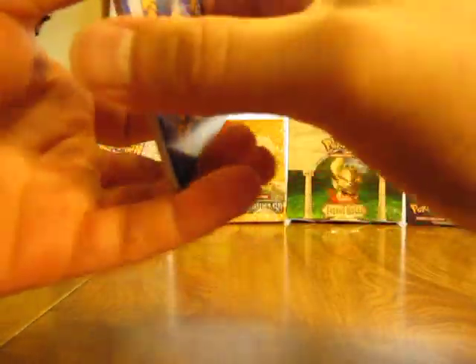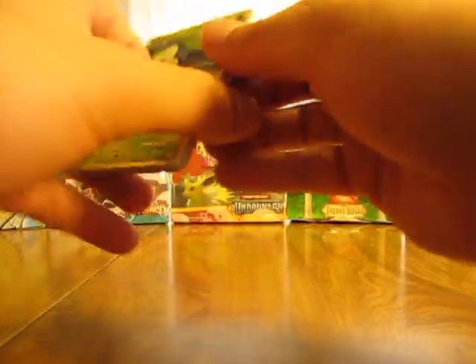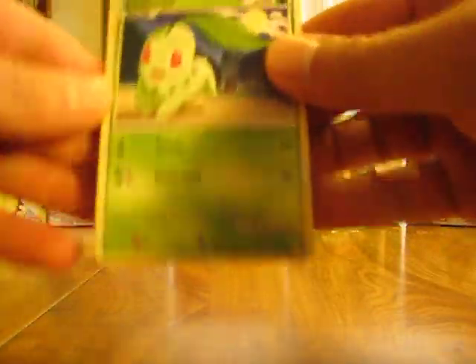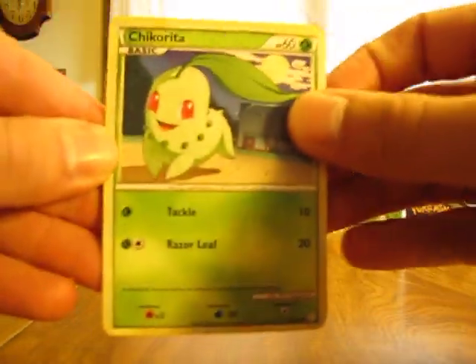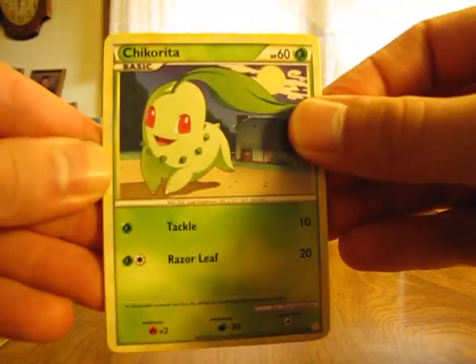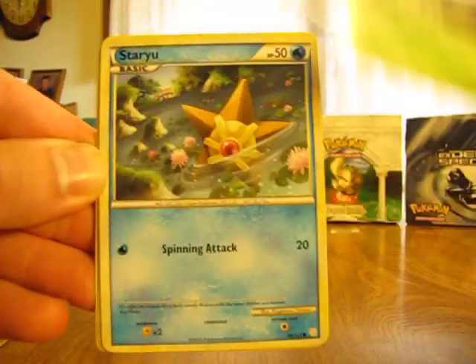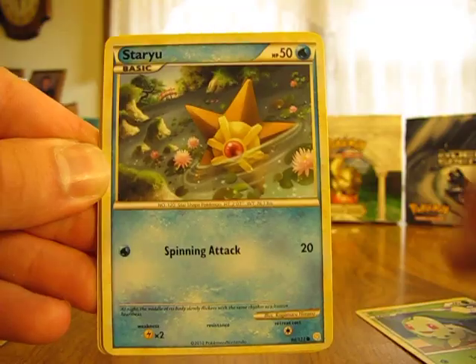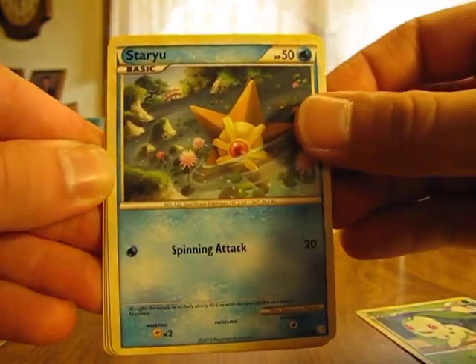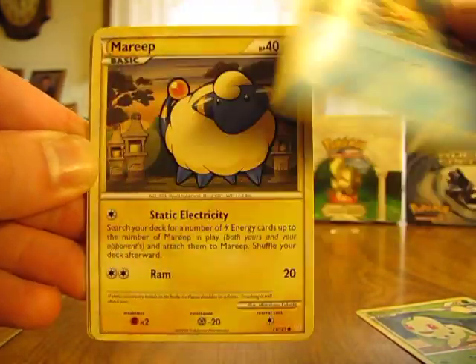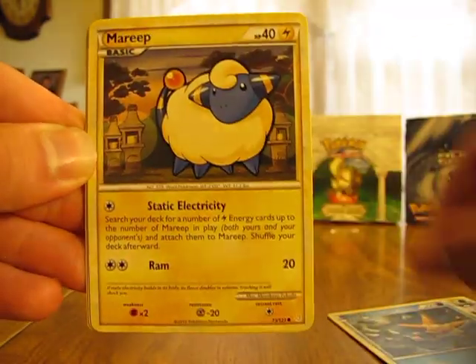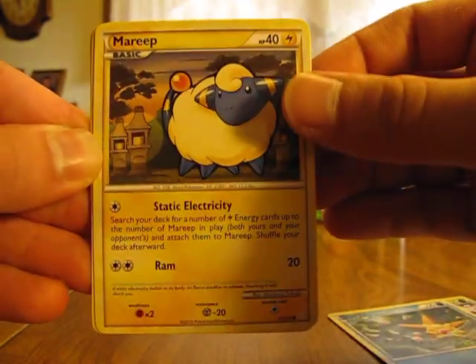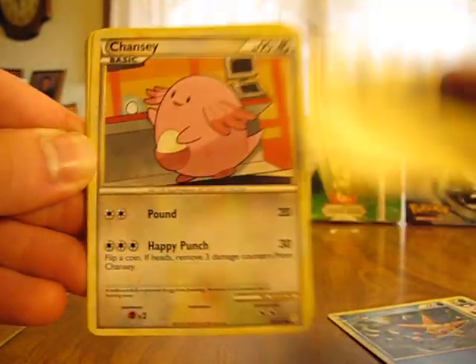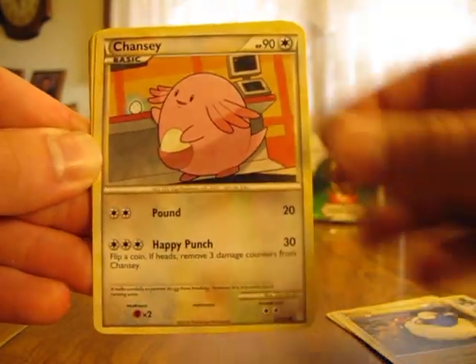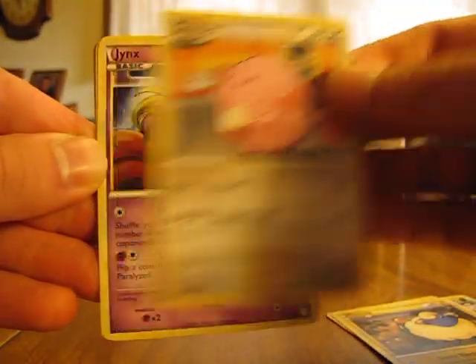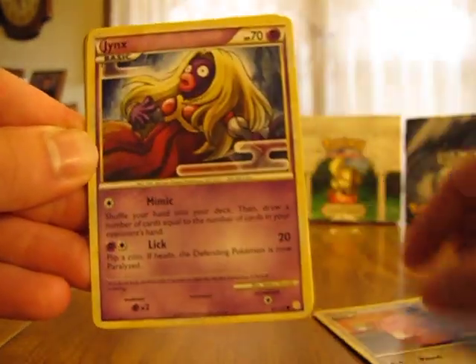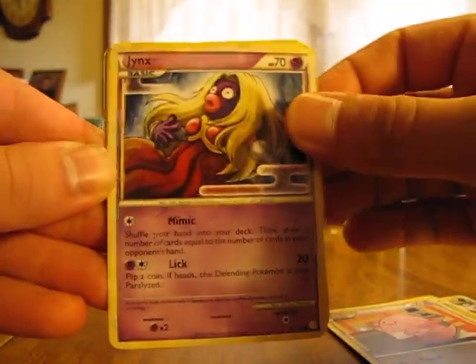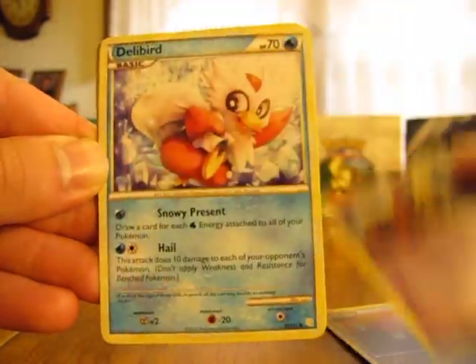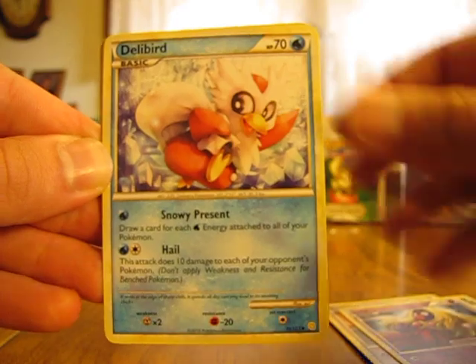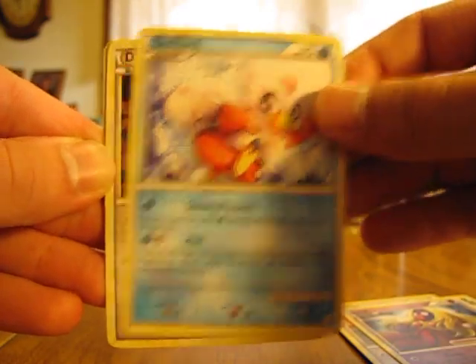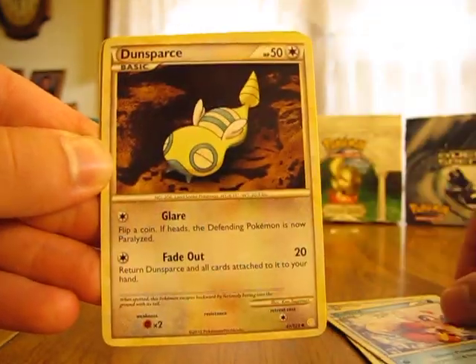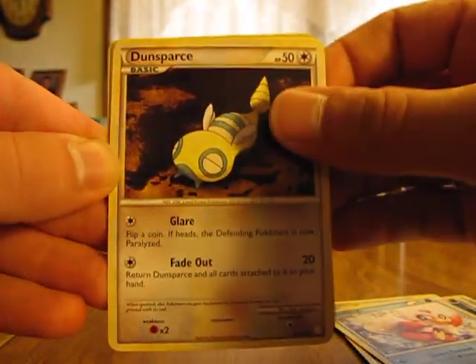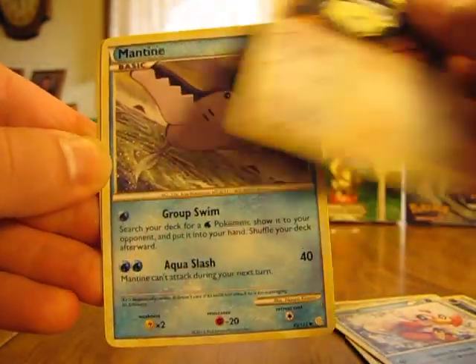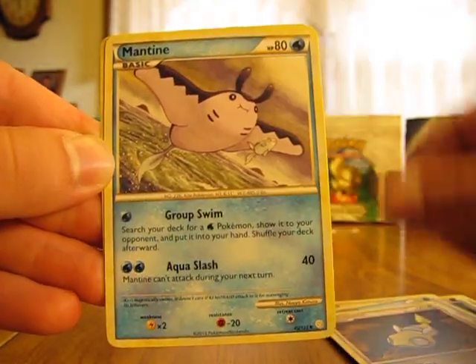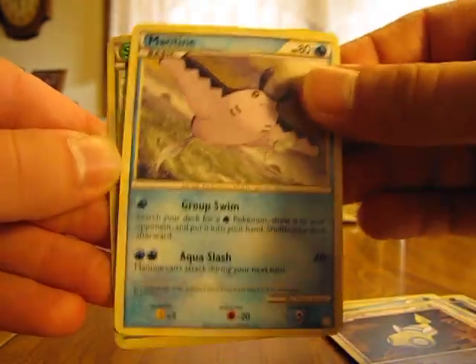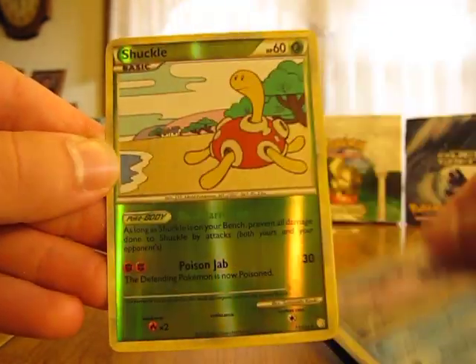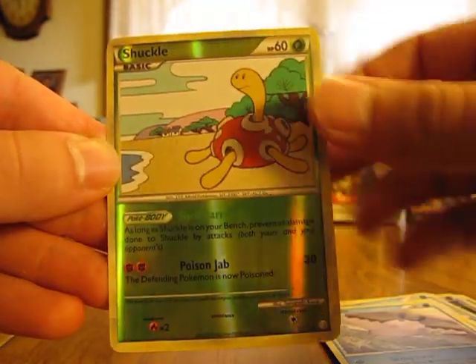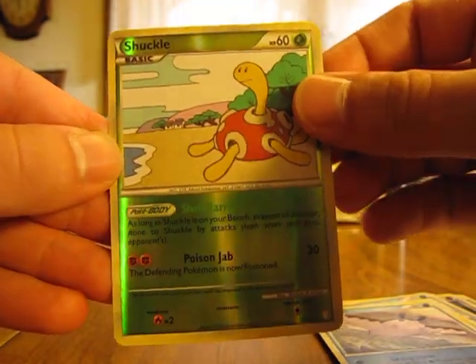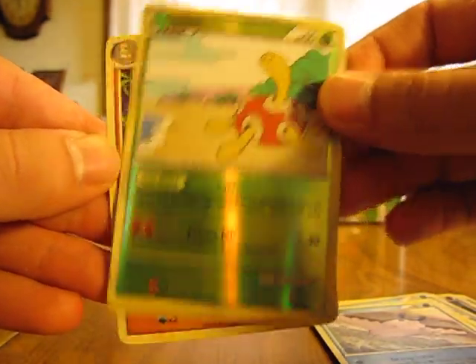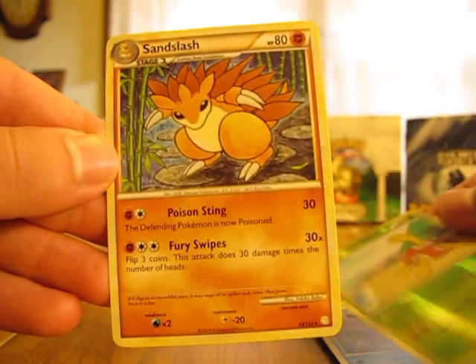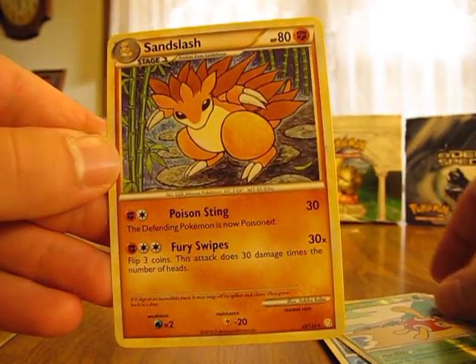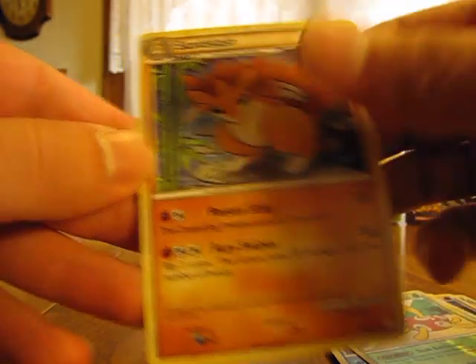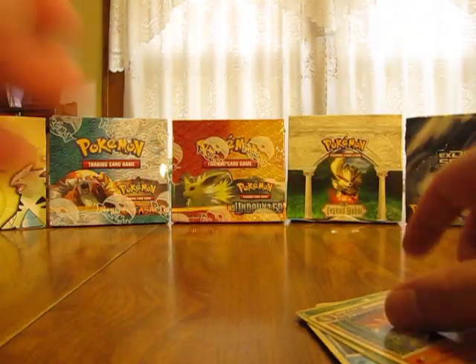So we have a Chikorita, Staryu, Mareep, Chansey, Jinx, Delibird, Dunsparce, Mantine, Choco Reverse, and a Sandslash. So there's two rares.